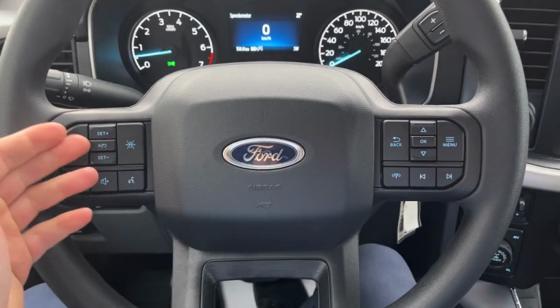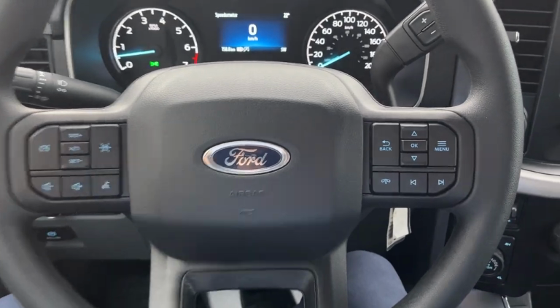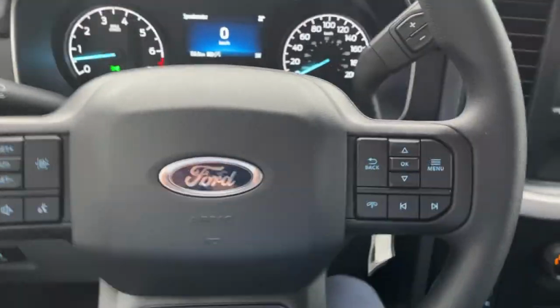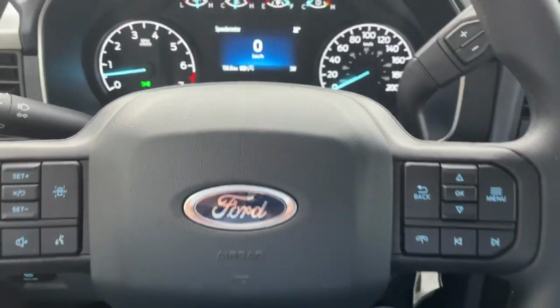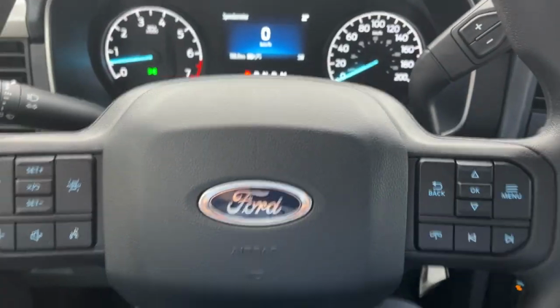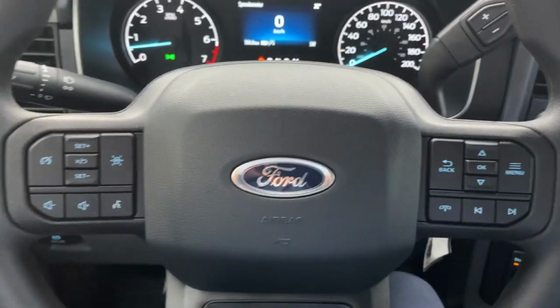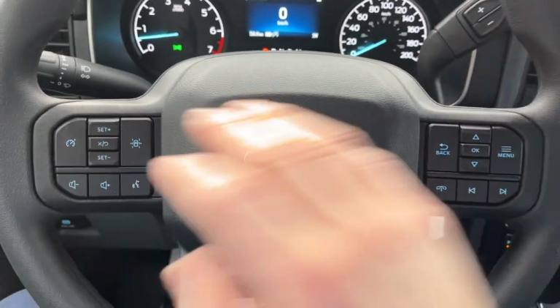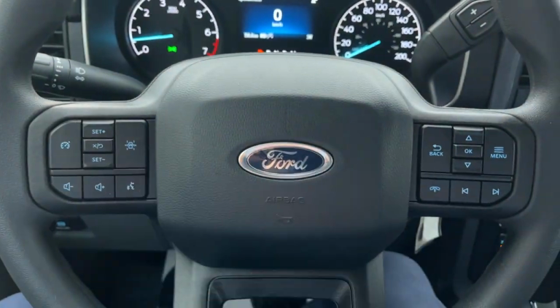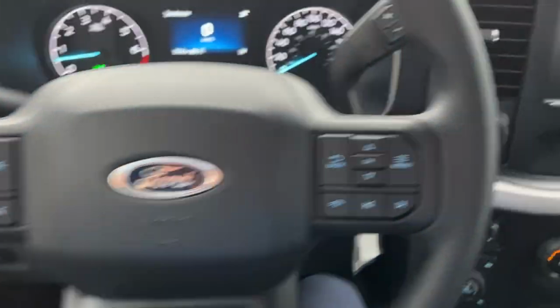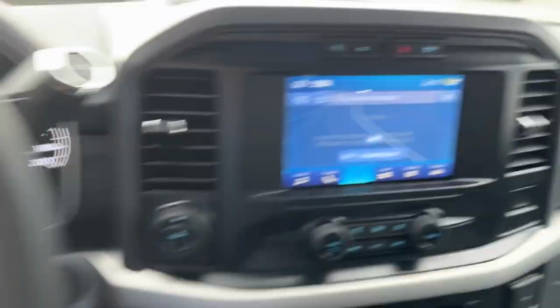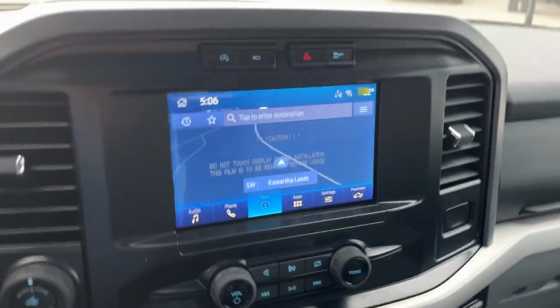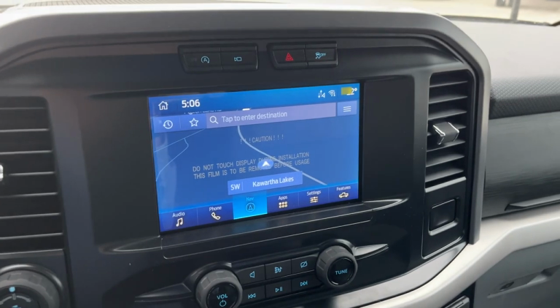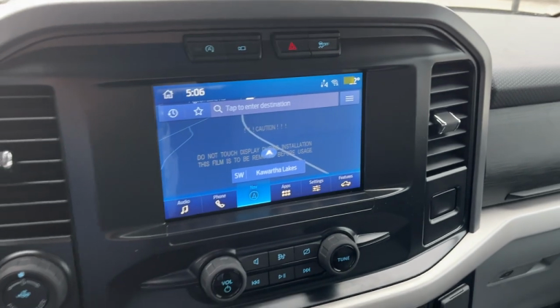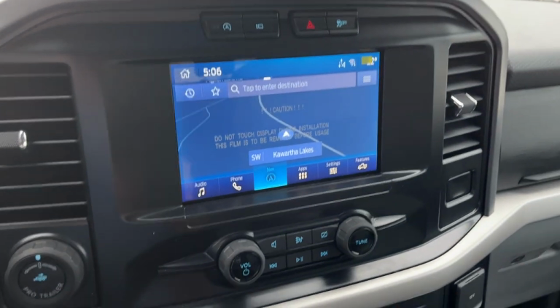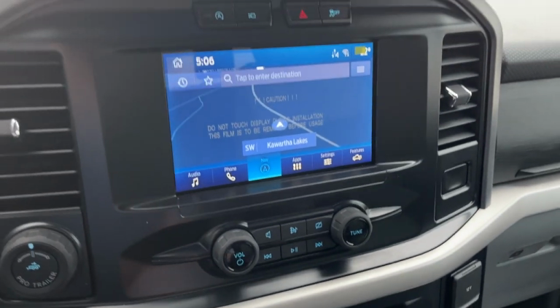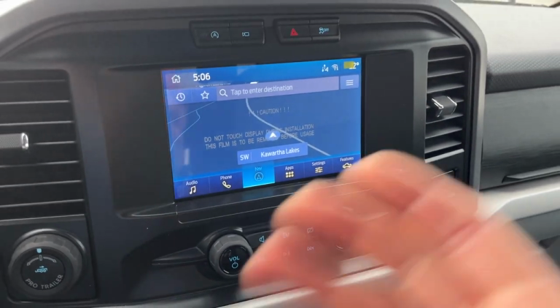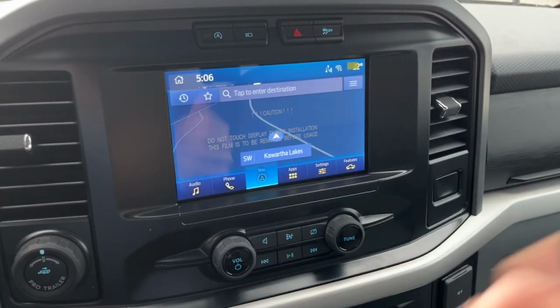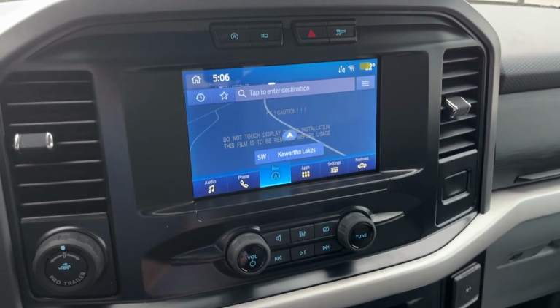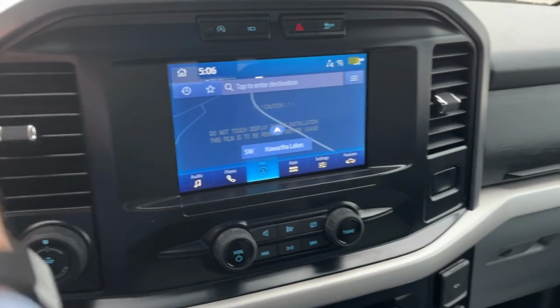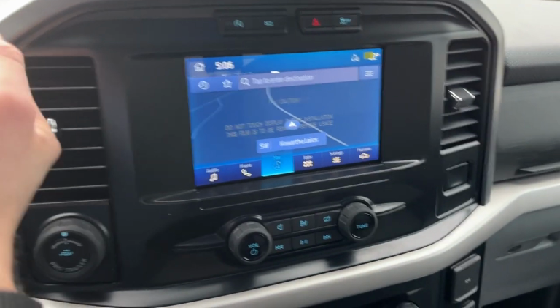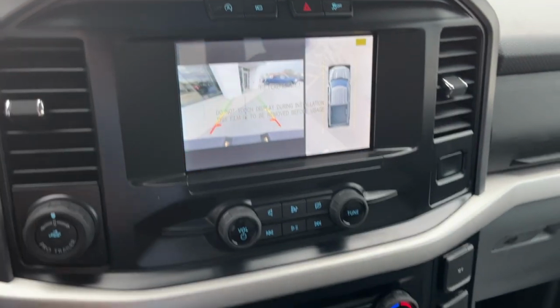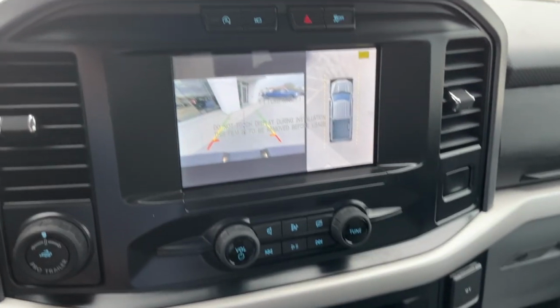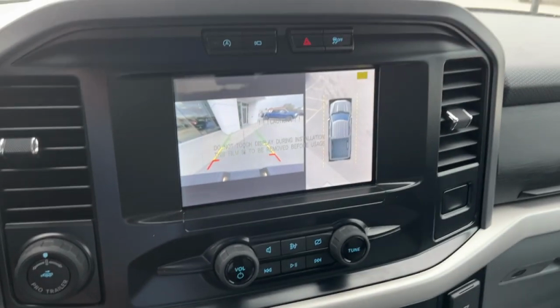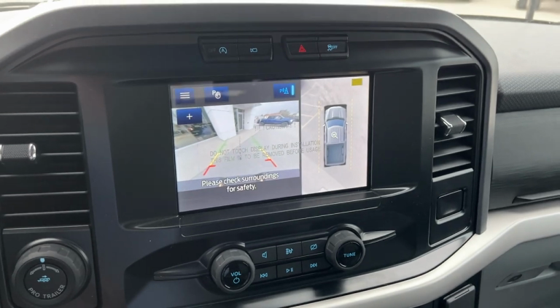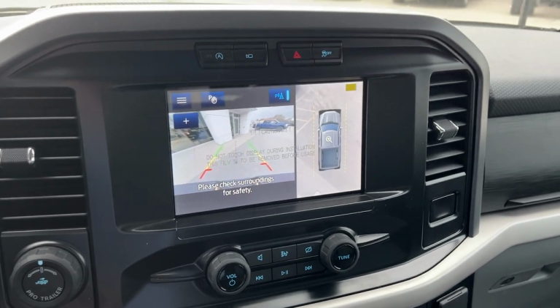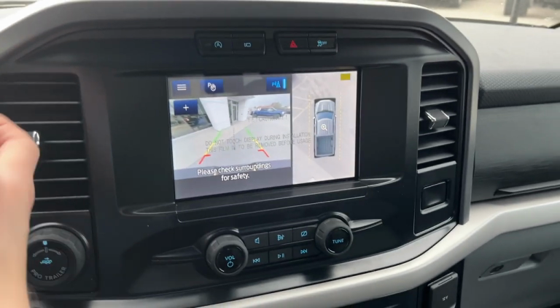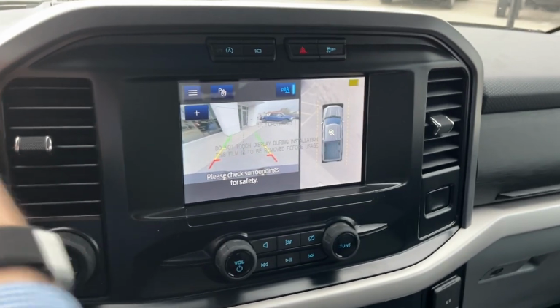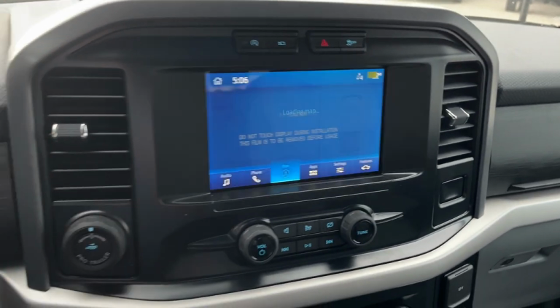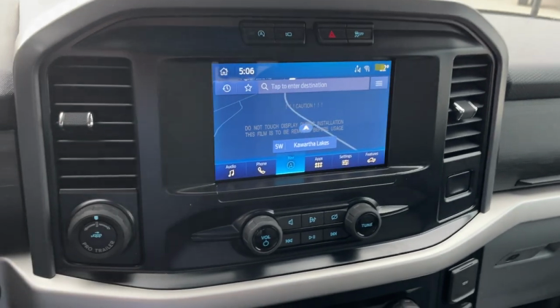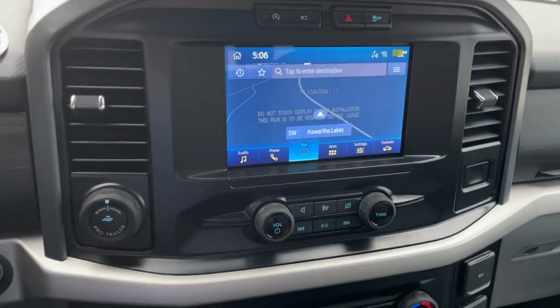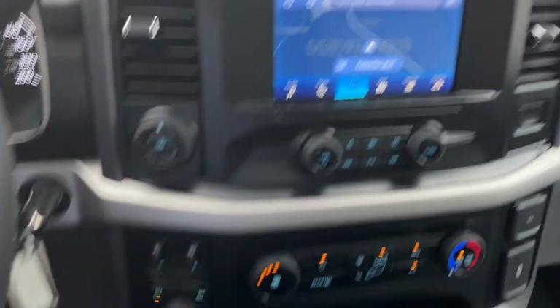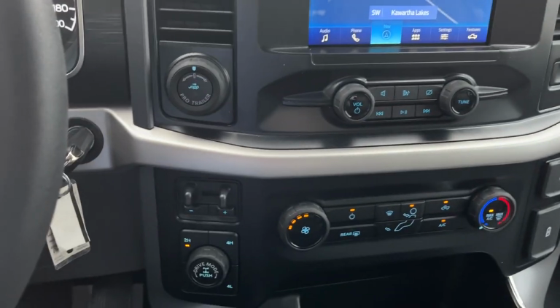You do have your cruise control and your lane keeping system on here, and you have an eight inch center display. You do have your connected navigation on here. There's your reverse and 360 camera when you pop it in reverse. You also have wireless Apple CarPlay and Android Auto on here.